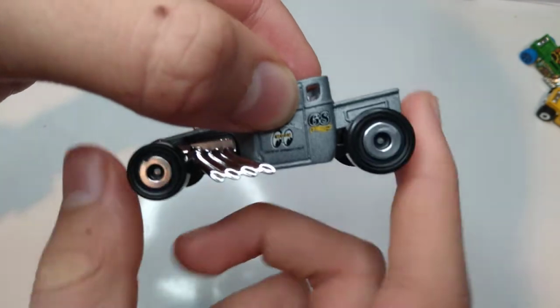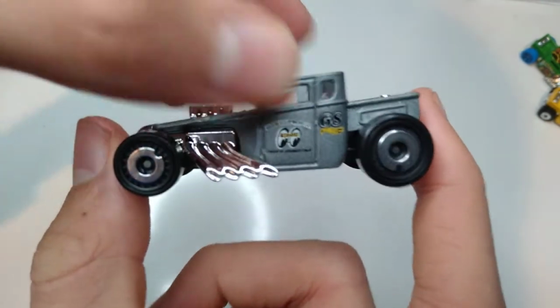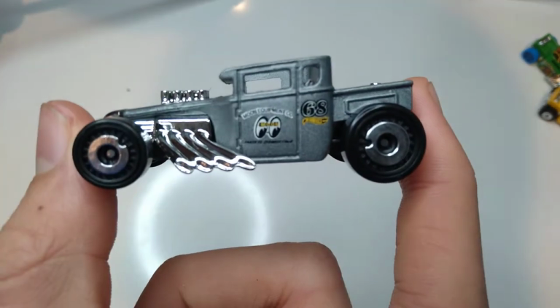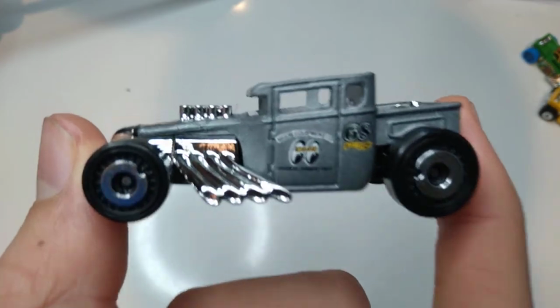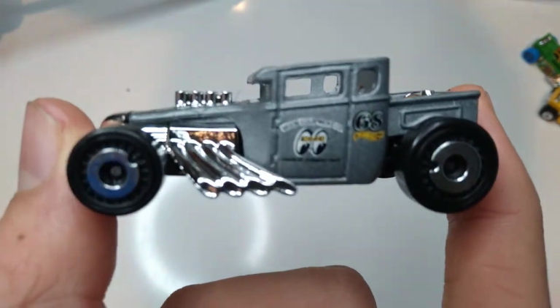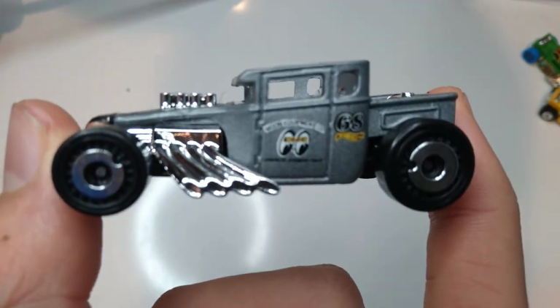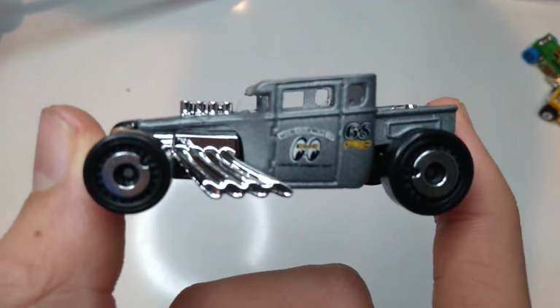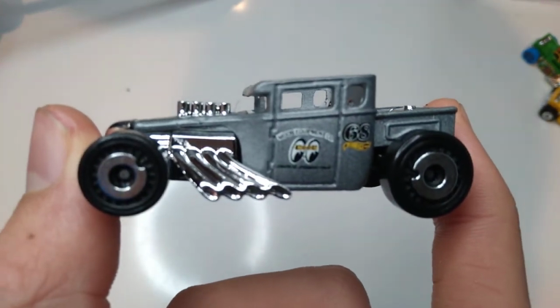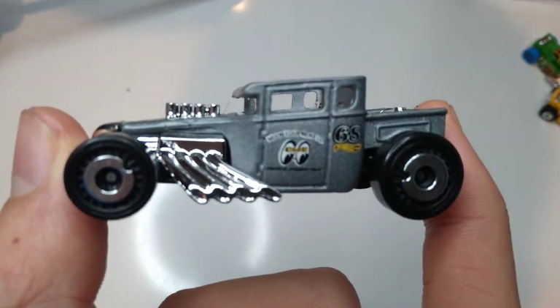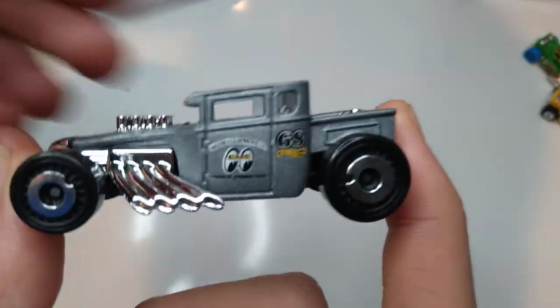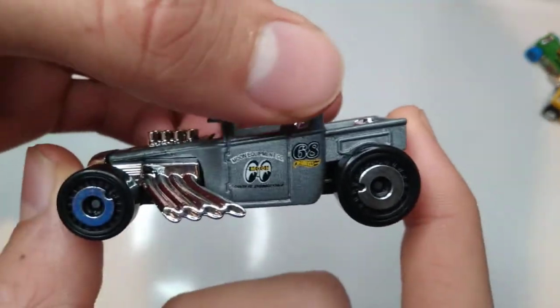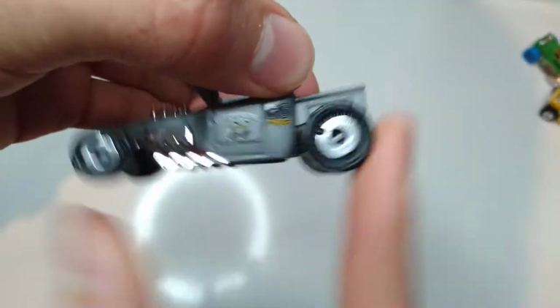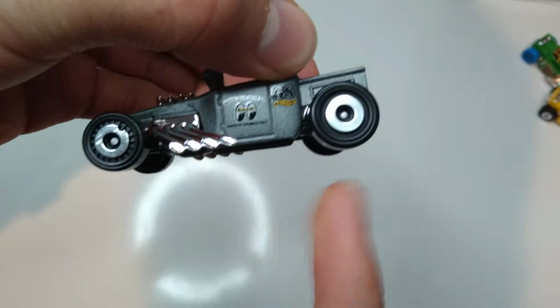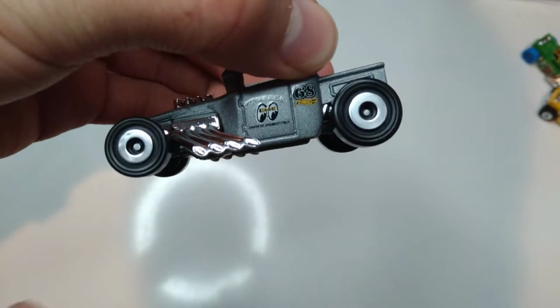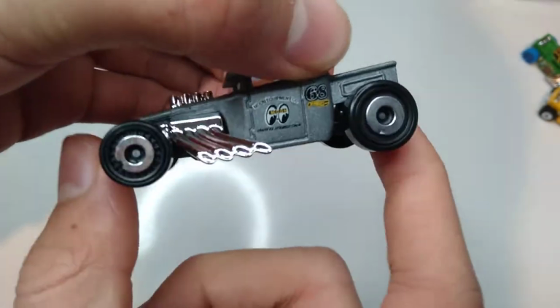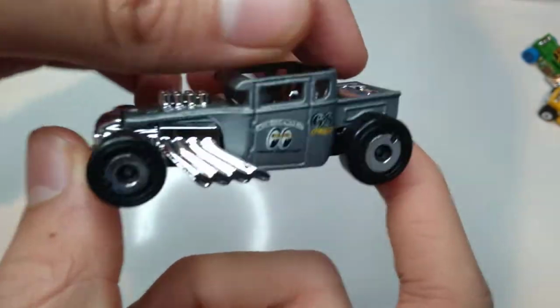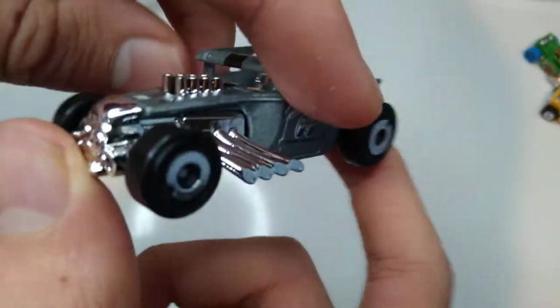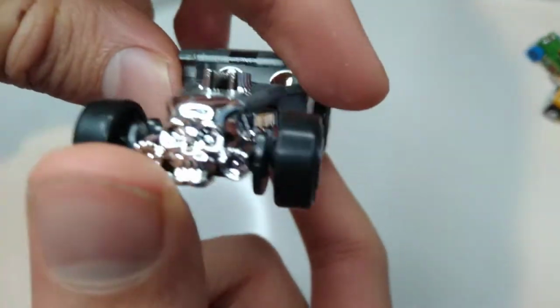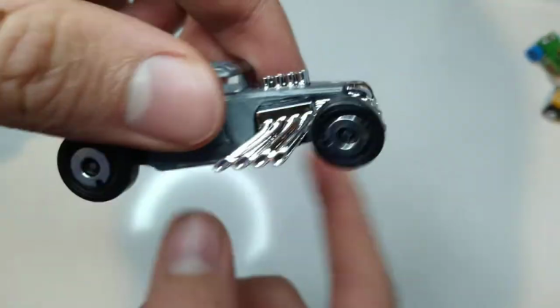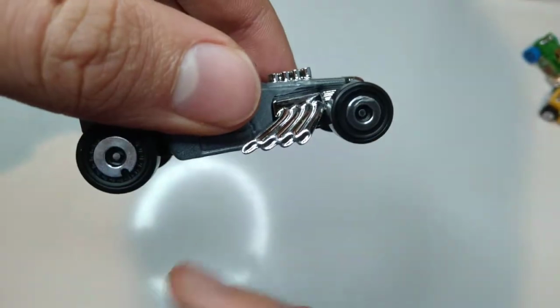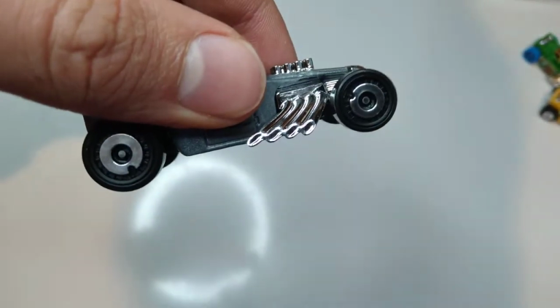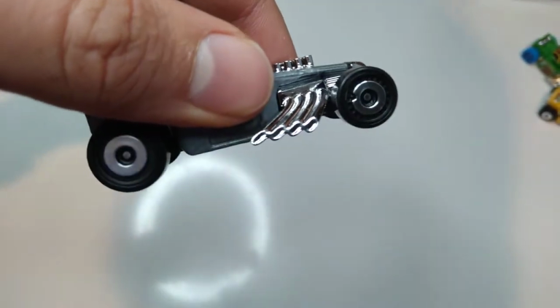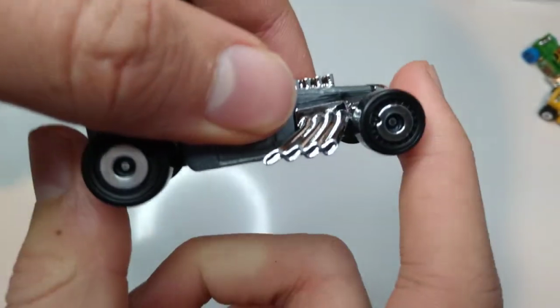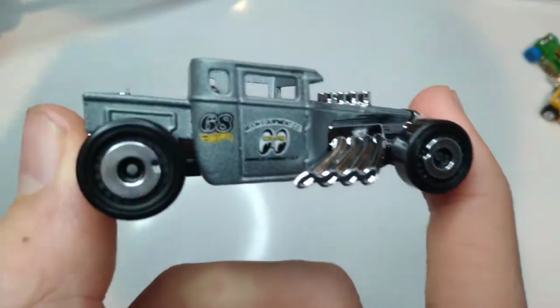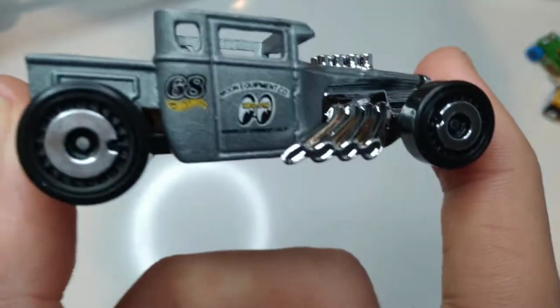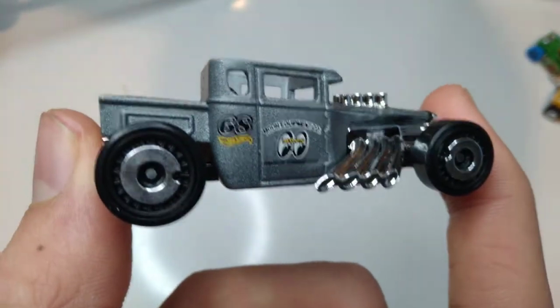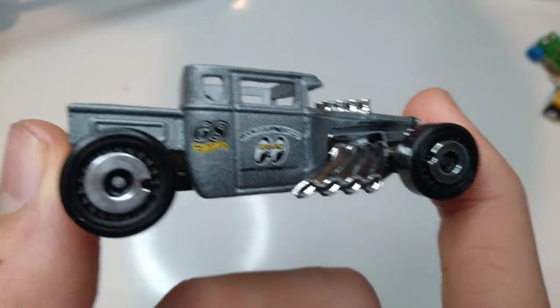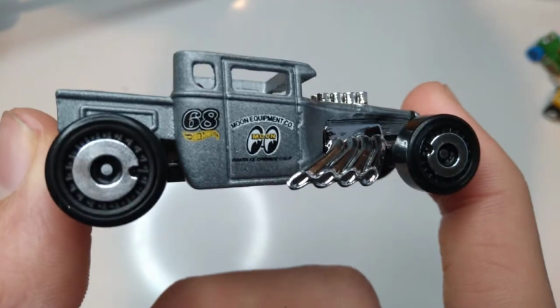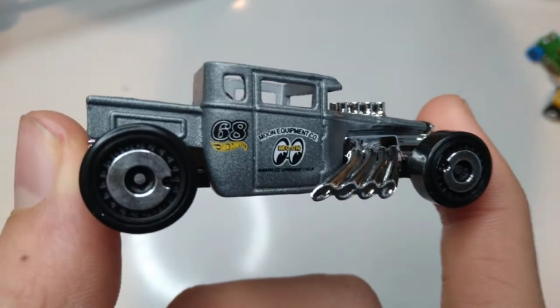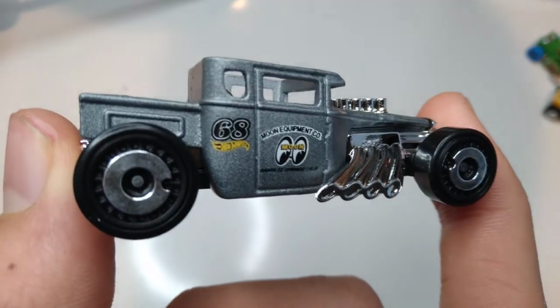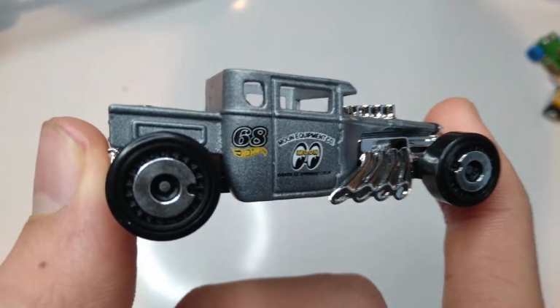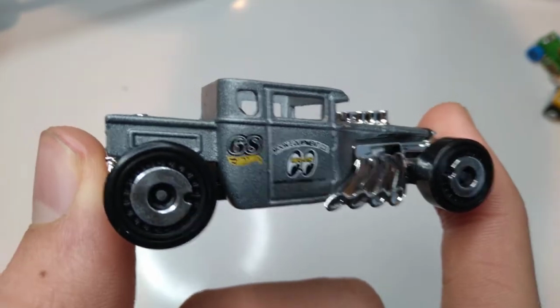Oh, great spinning wheels. I love the wheels on this one already. They spin independently, which I really like. But that usually means that they skid a lot when you drift them on the table.